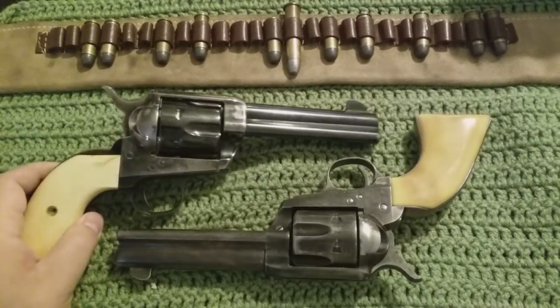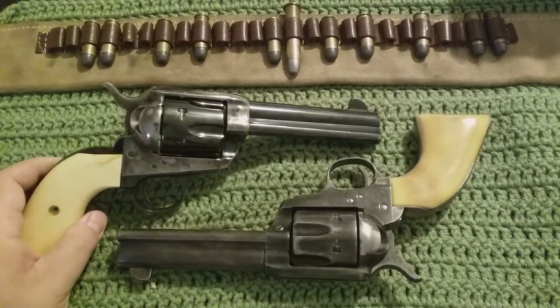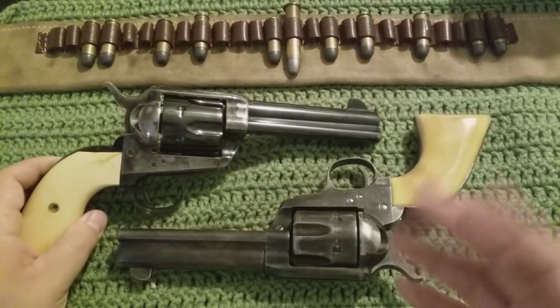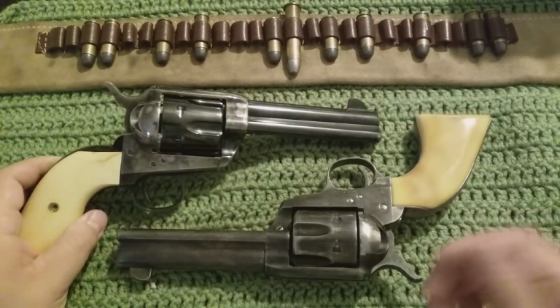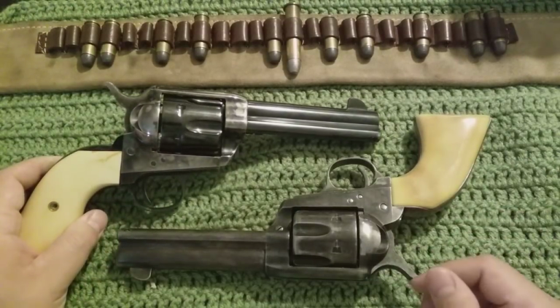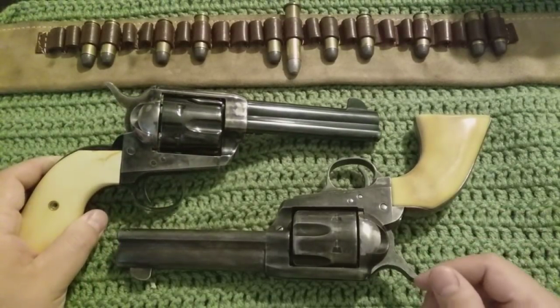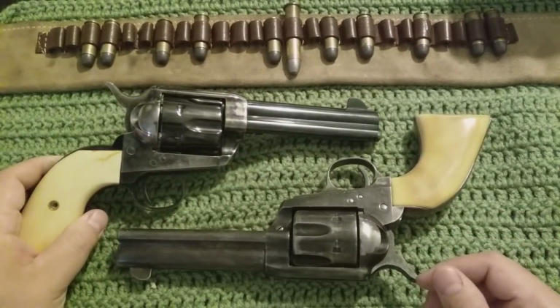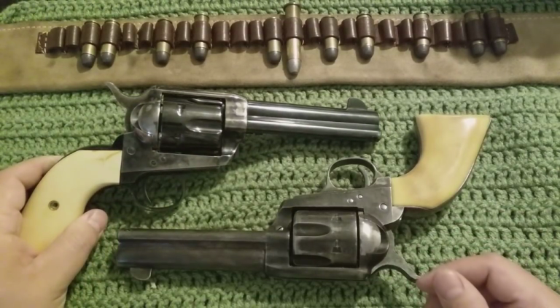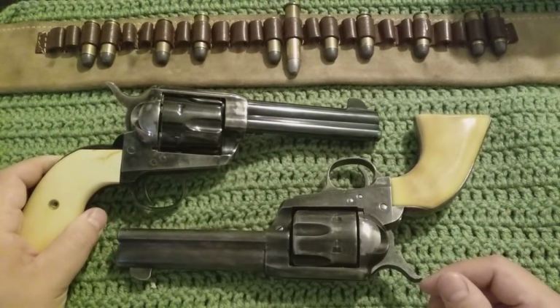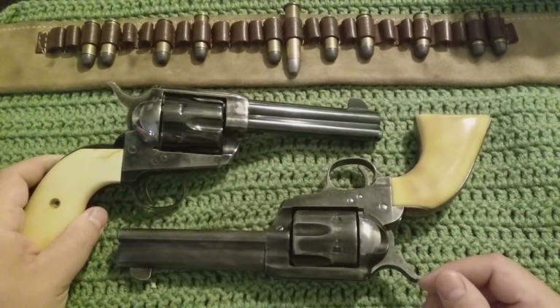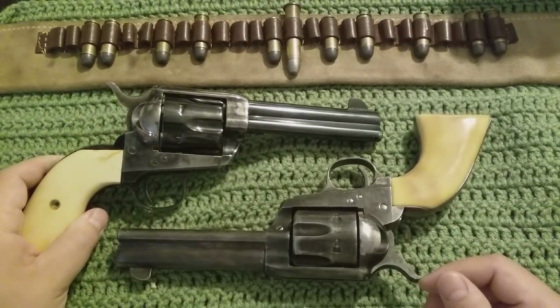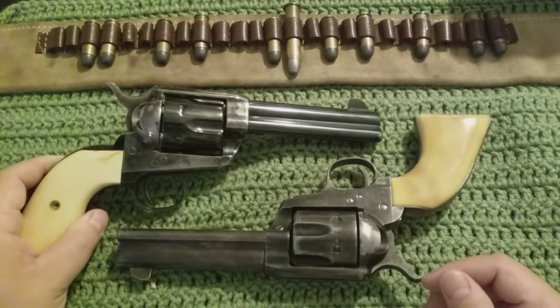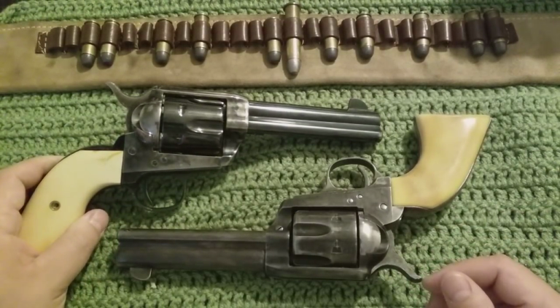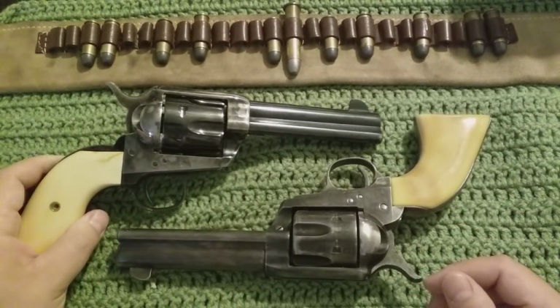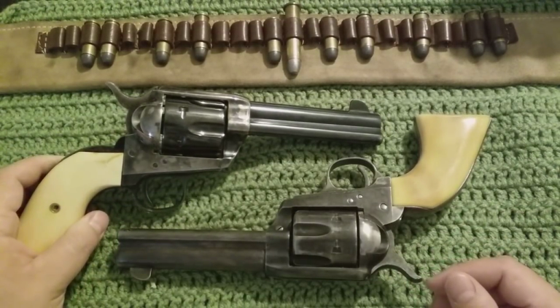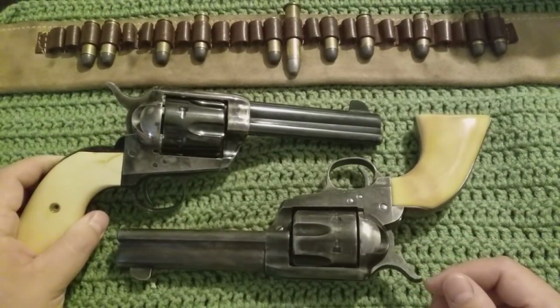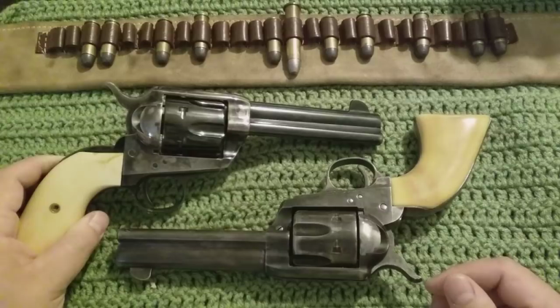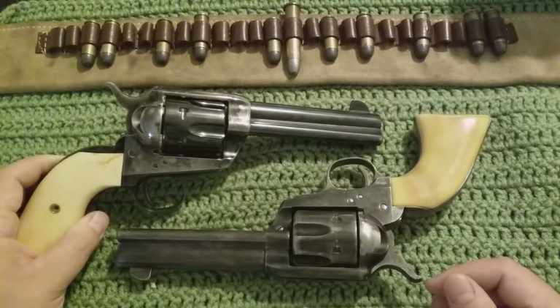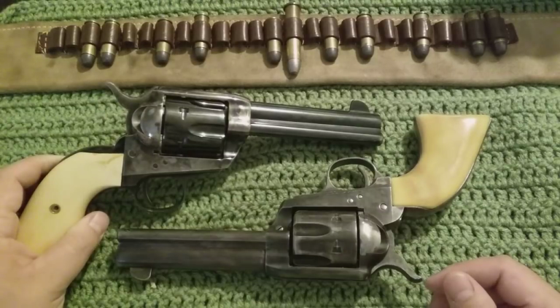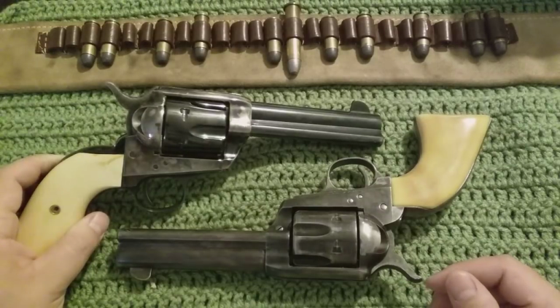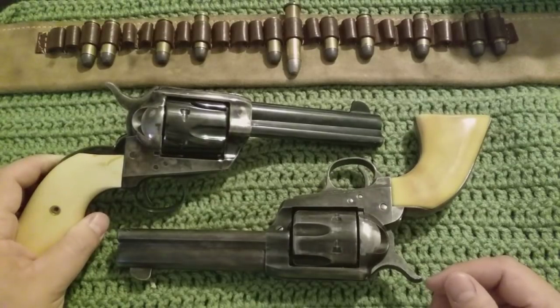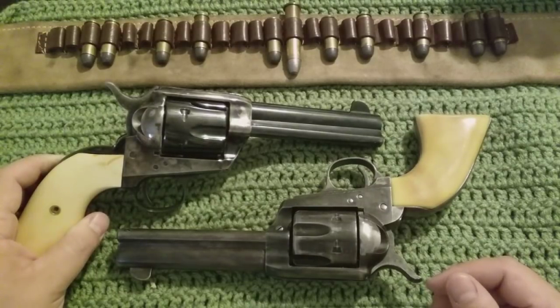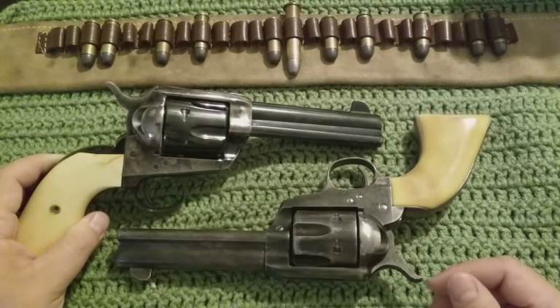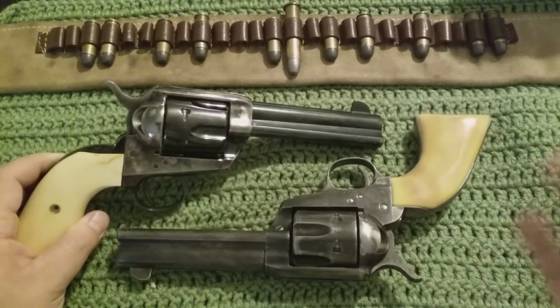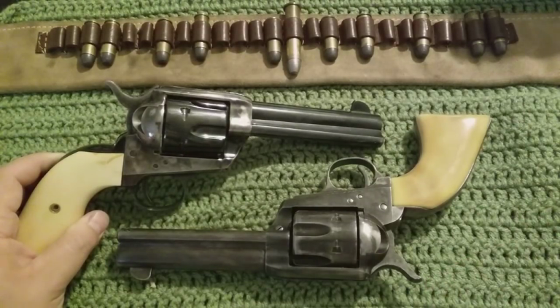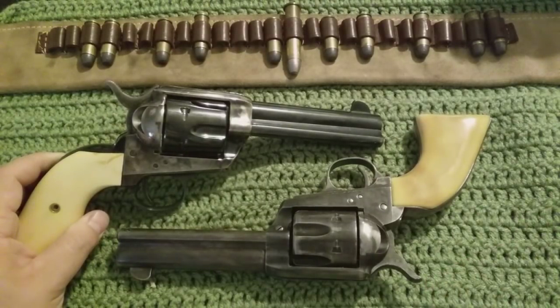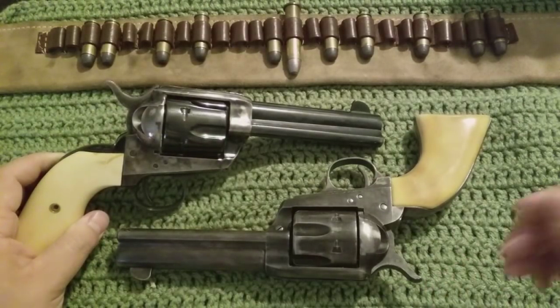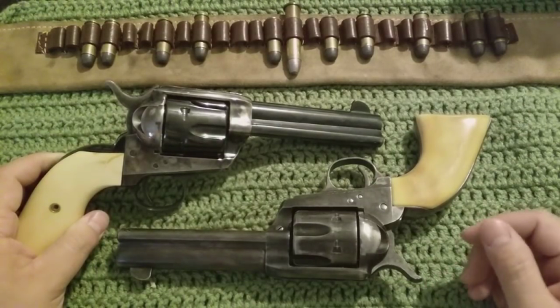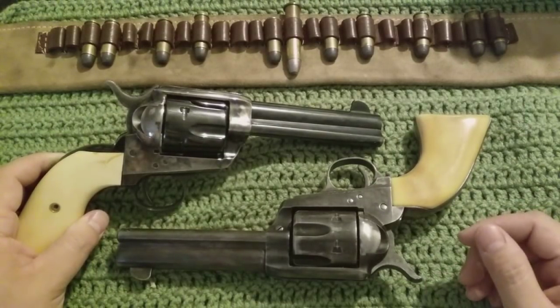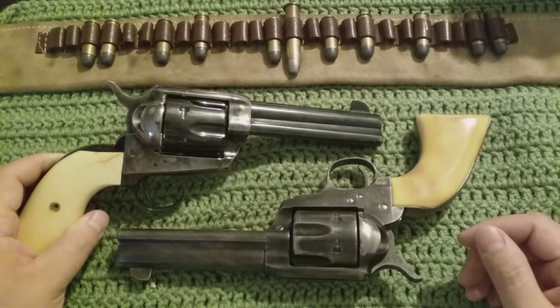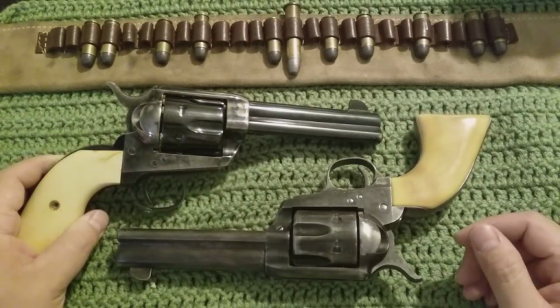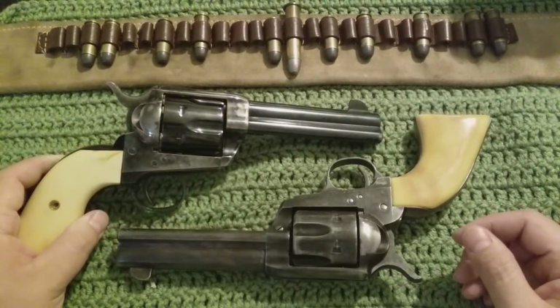Hey, what's up everybody? BatJackJW here, and I get the question a lot: How are those Cimarrons? Are they good? Are they bad? Are they junk?